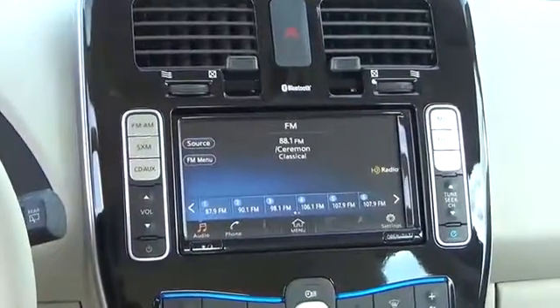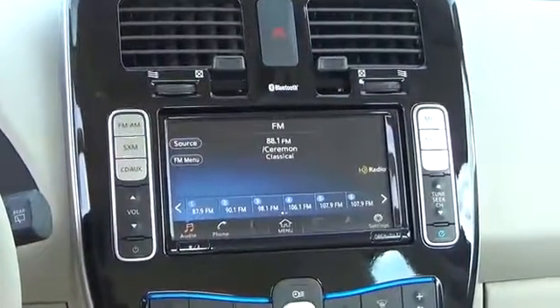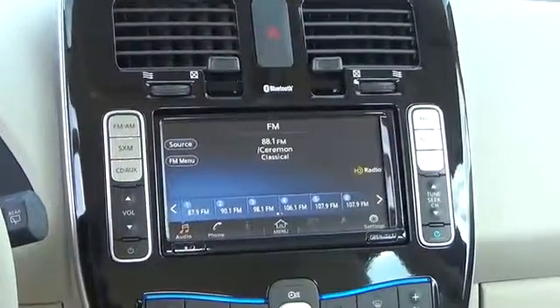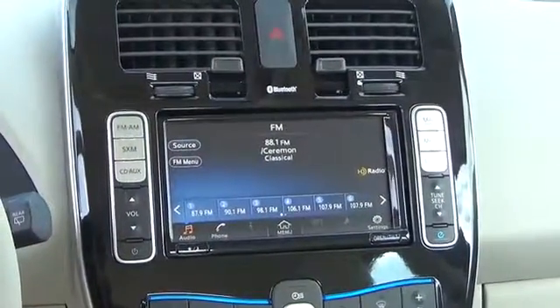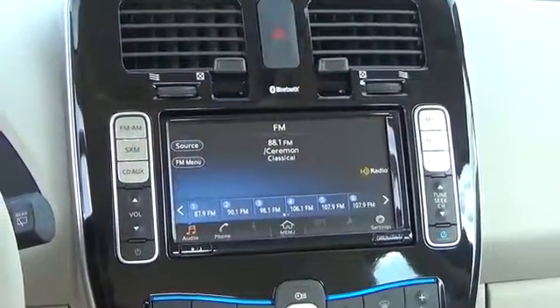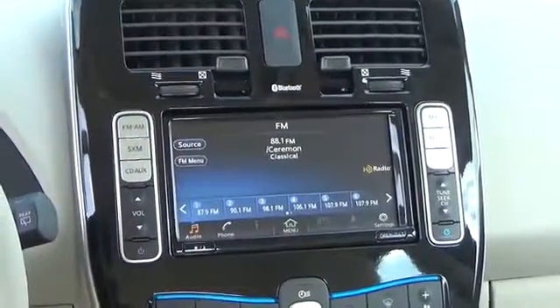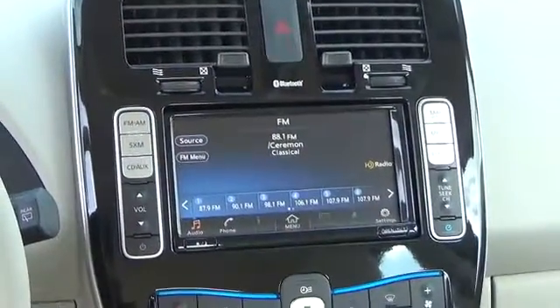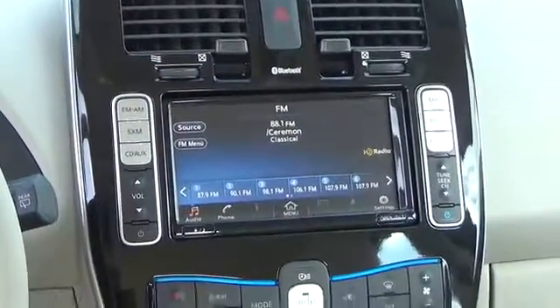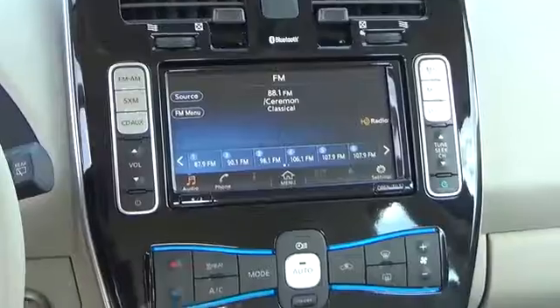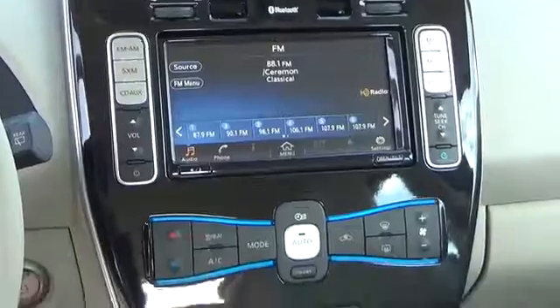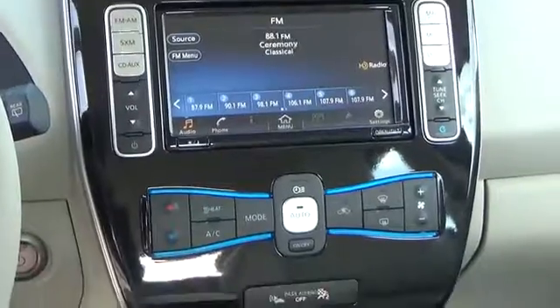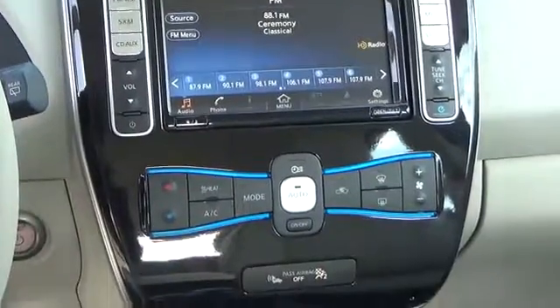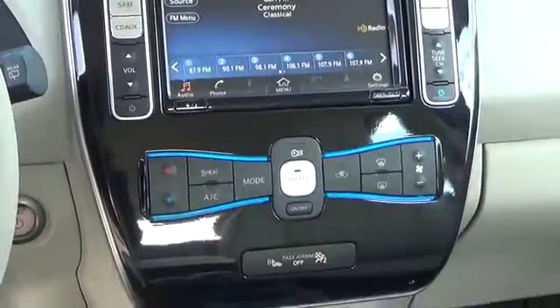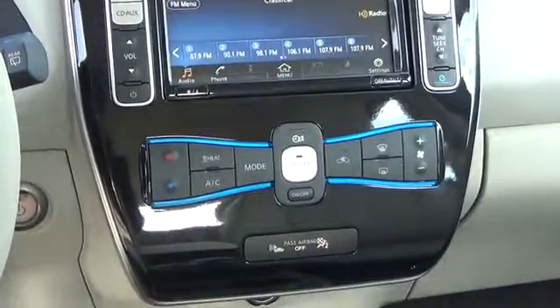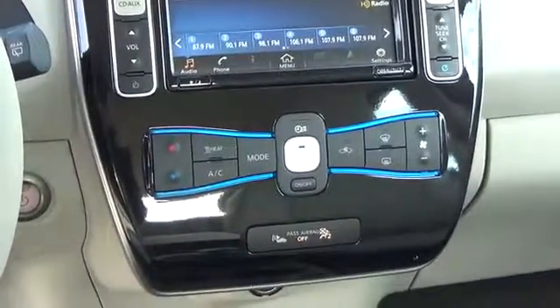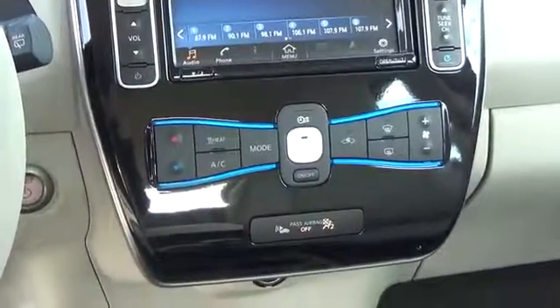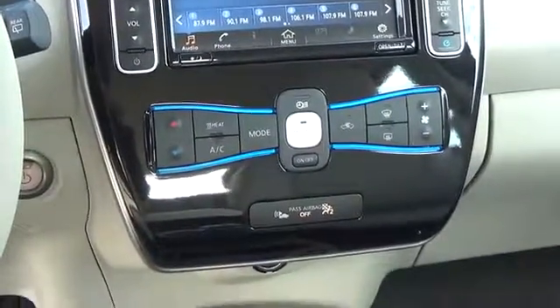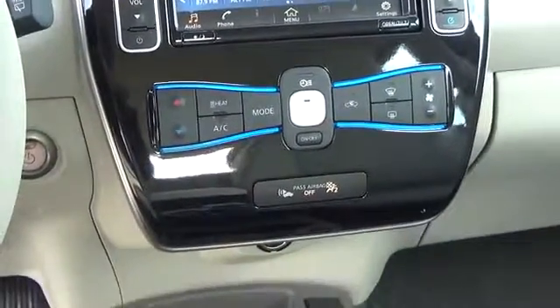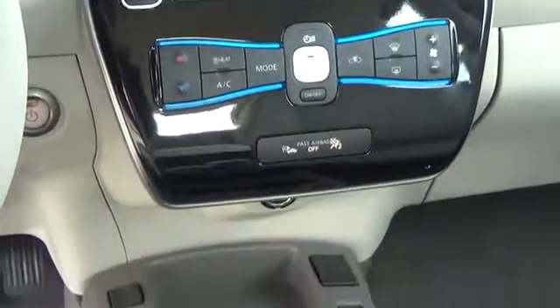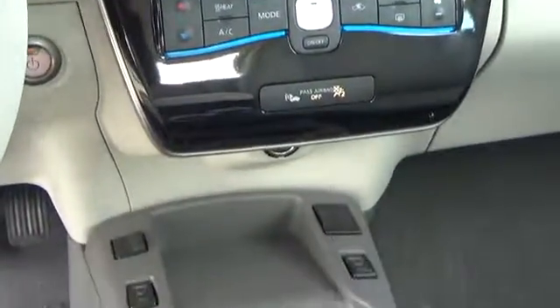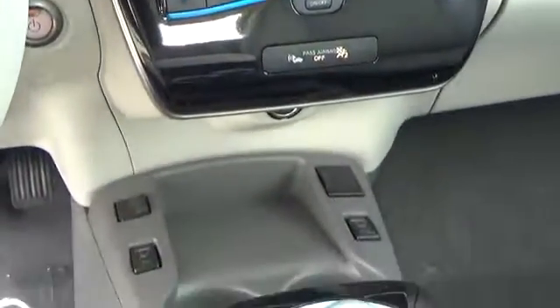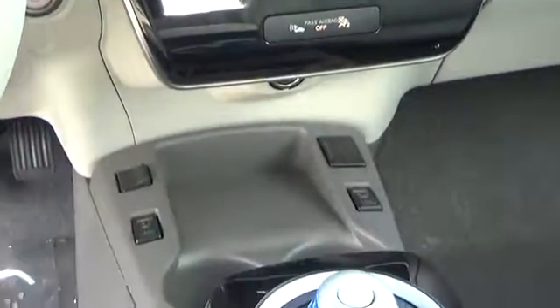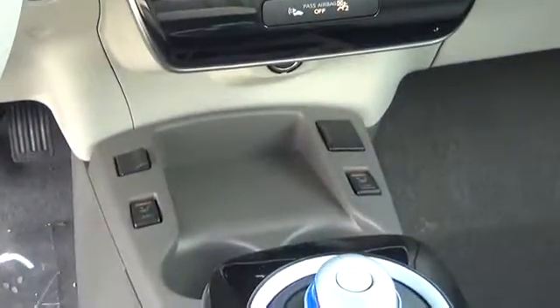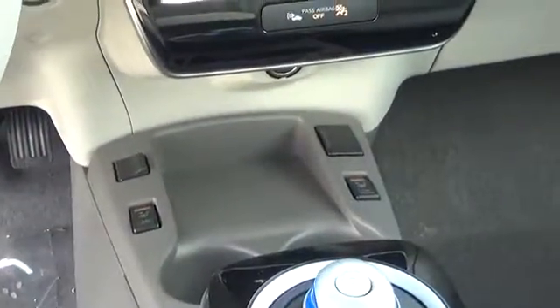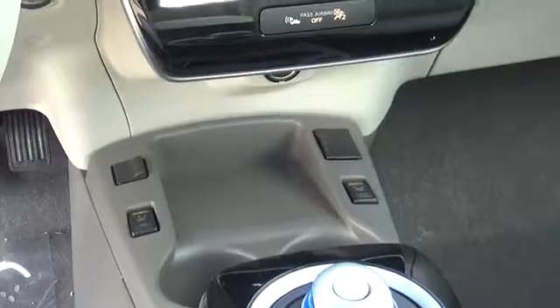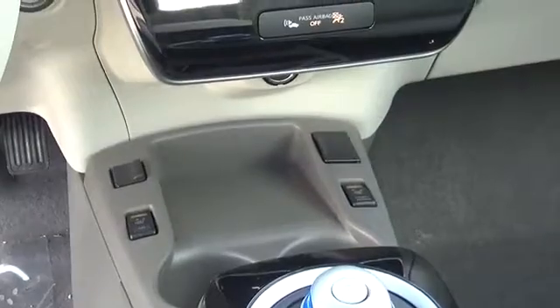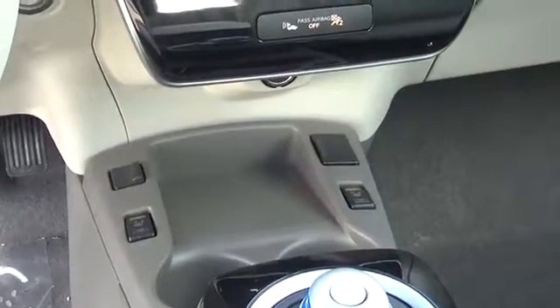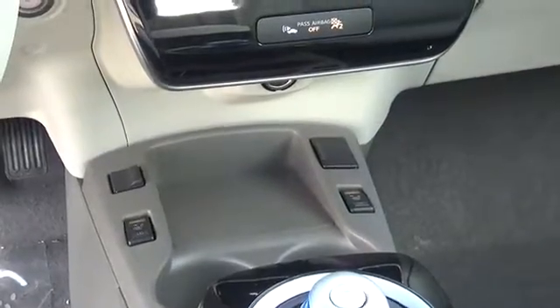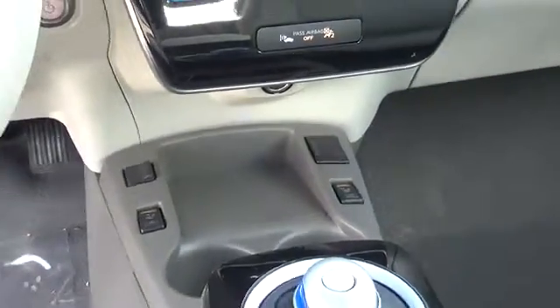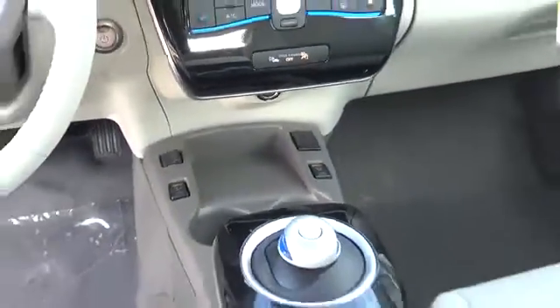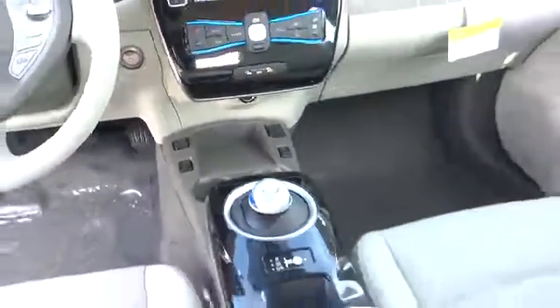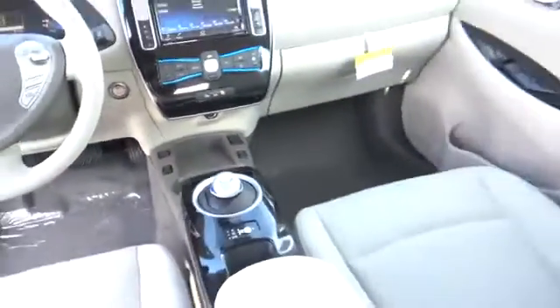Get up and go. For more information on this vehicle or to schedule a test drive, please call Tynan's Nissan at 888-603-9677.